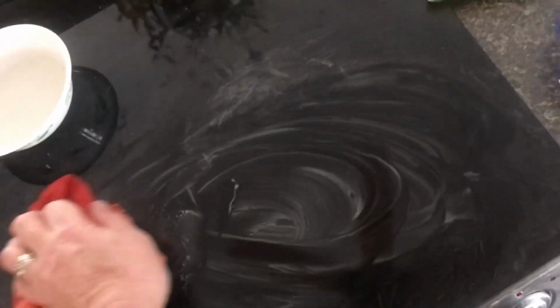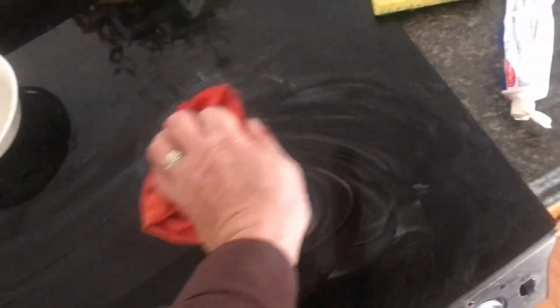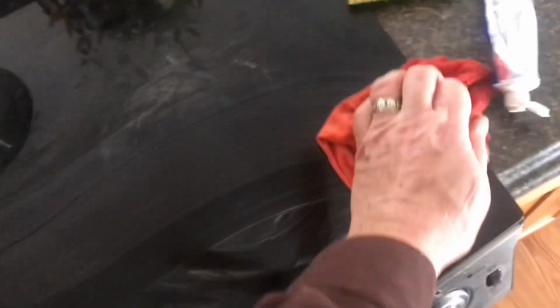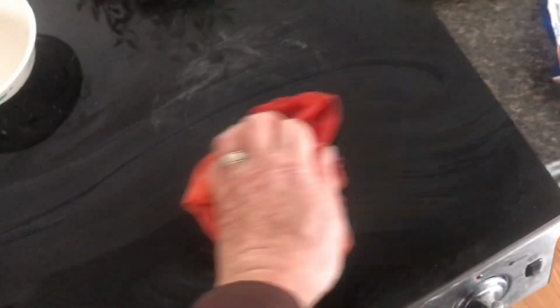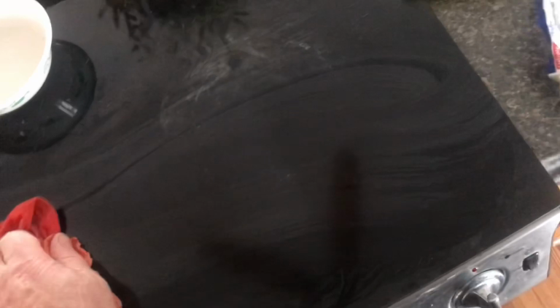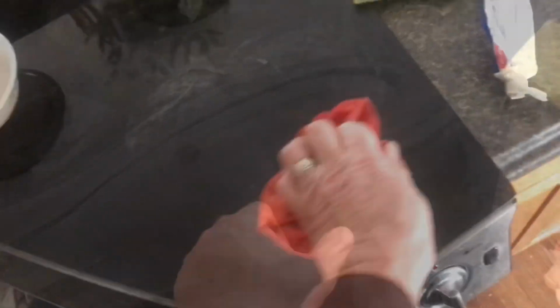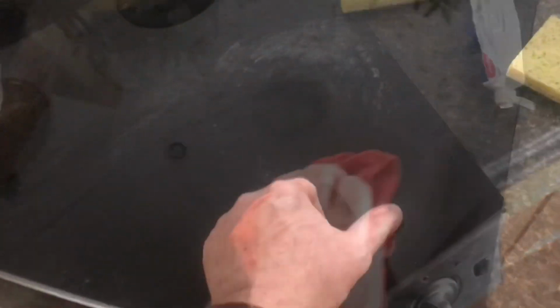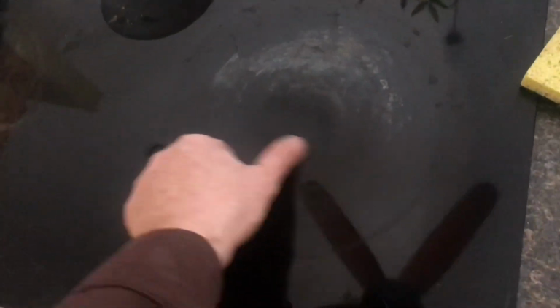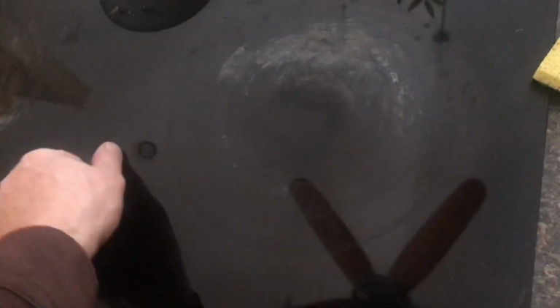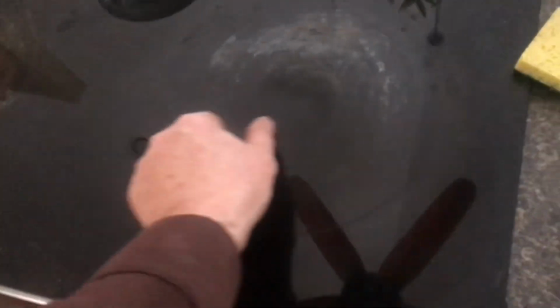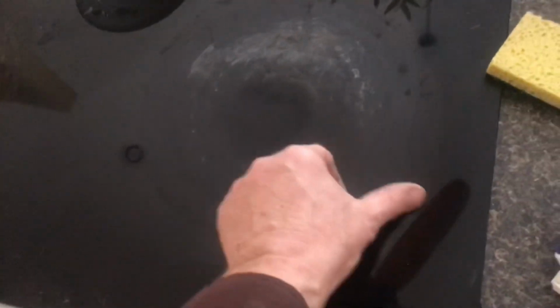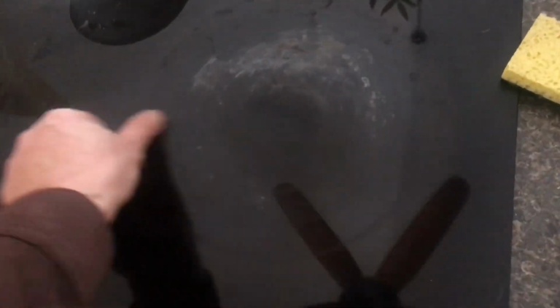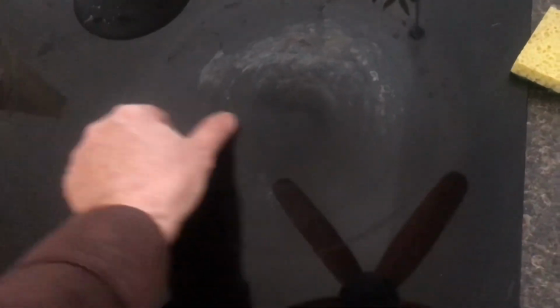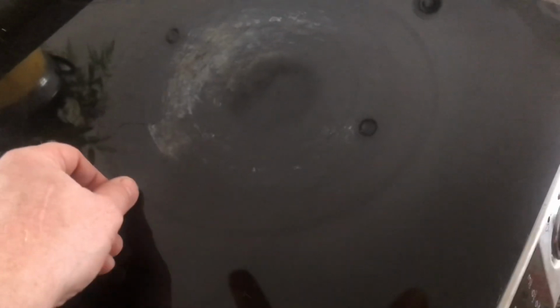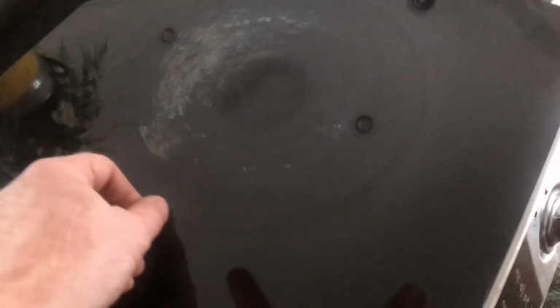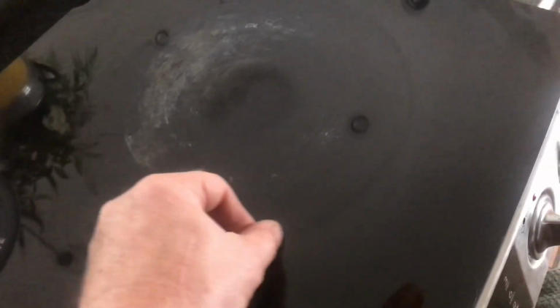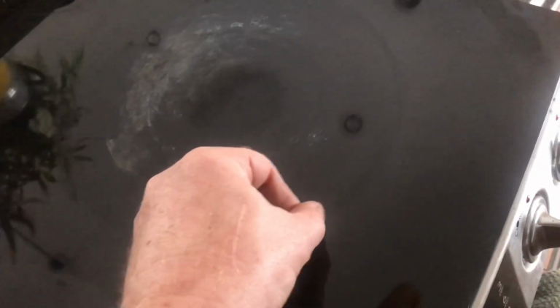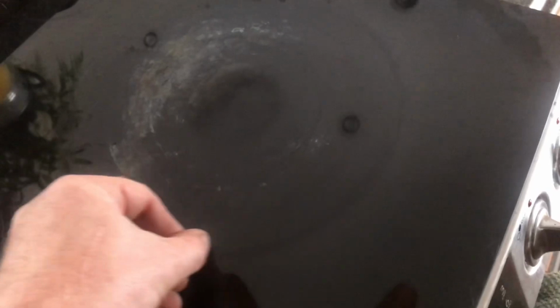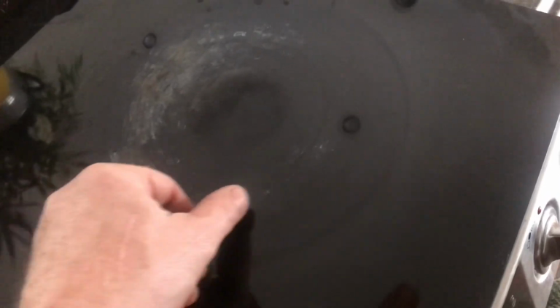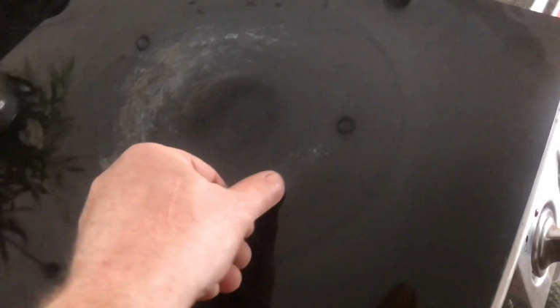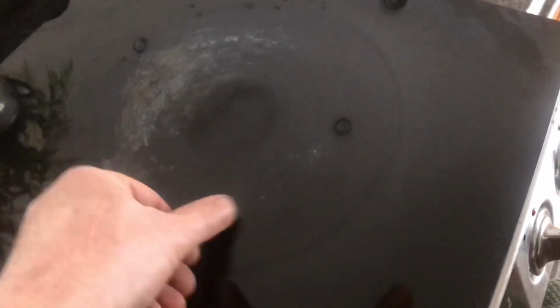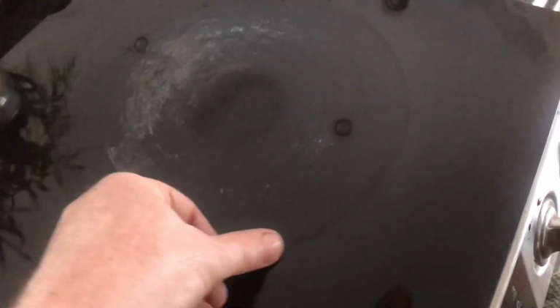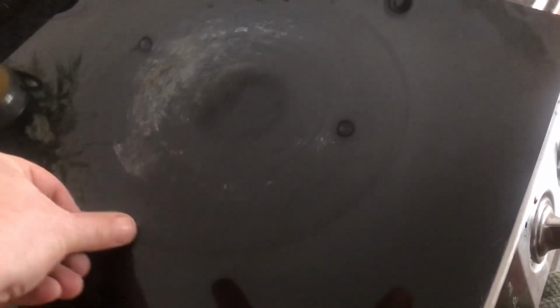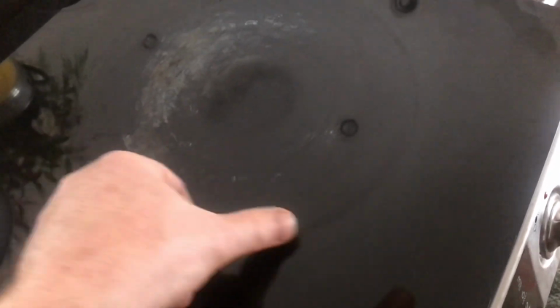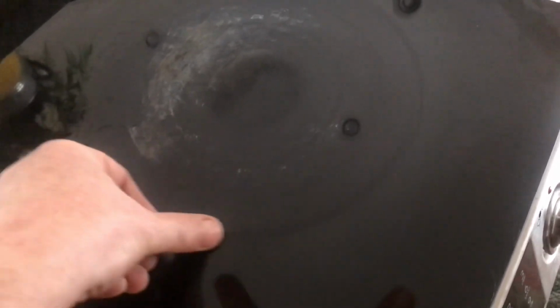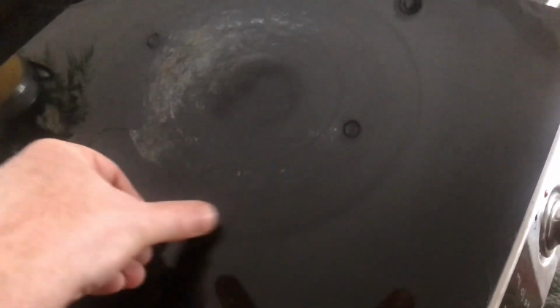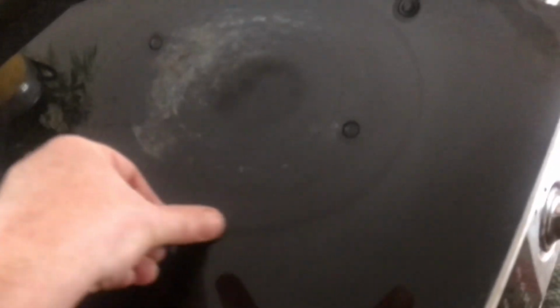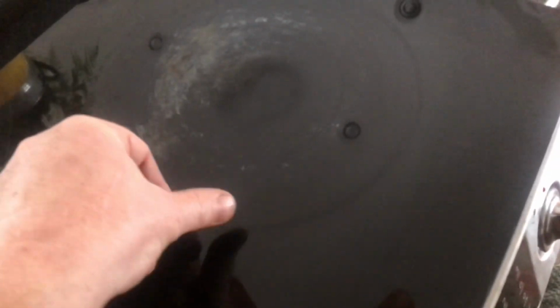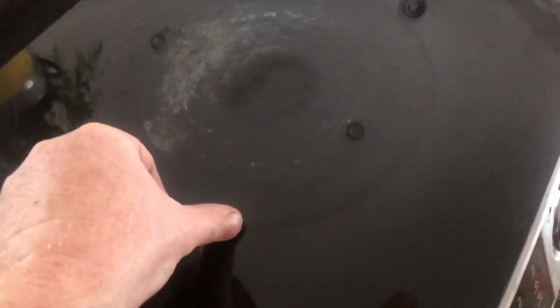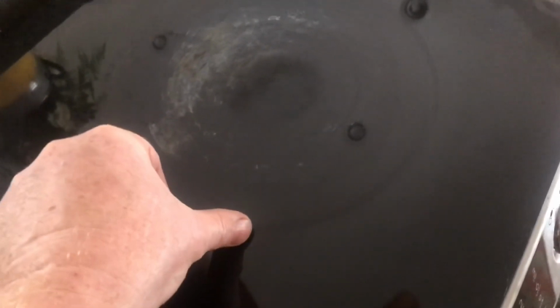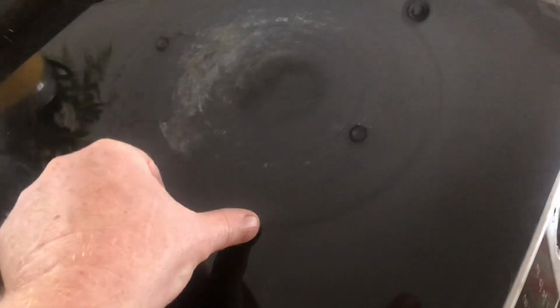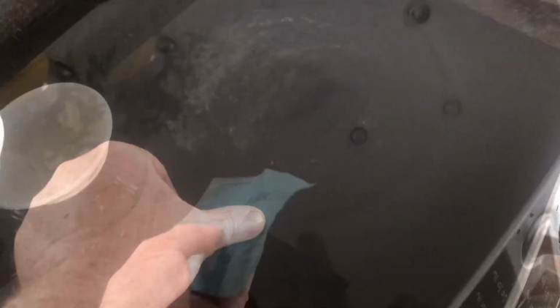Take a rag and just wipe it all down. With everything wiped off you can see there's a big difference. What's nice about this technique is it does not take out these rings that are supposed to be on the stove, because they're underneath the glass on the other side.